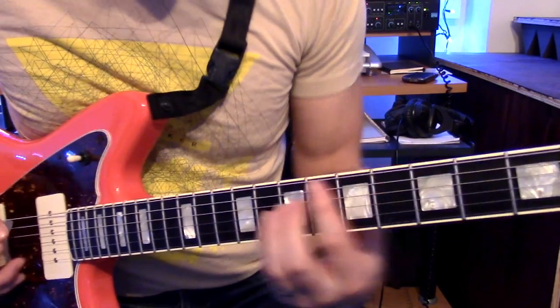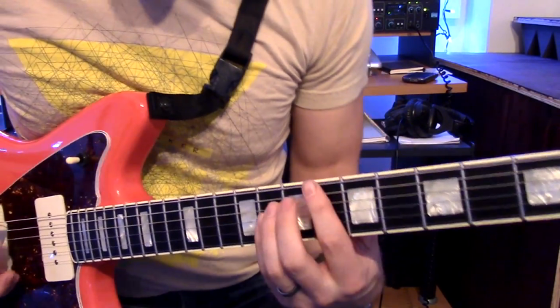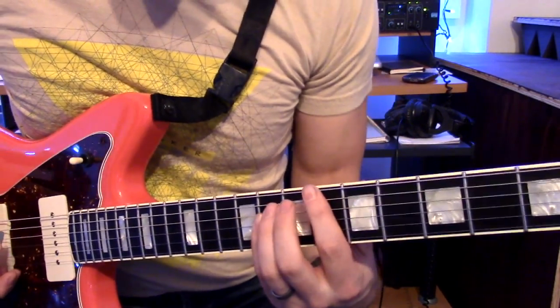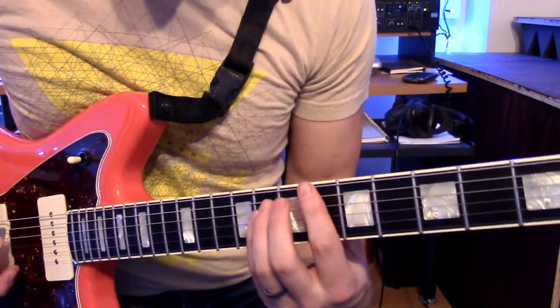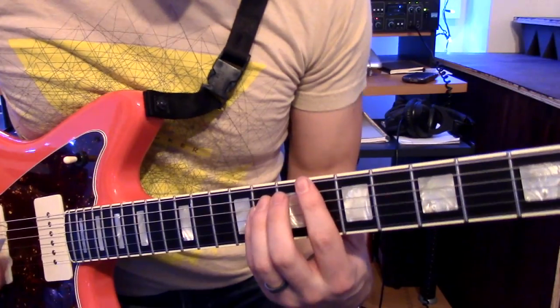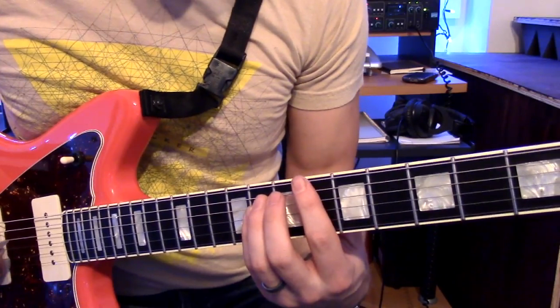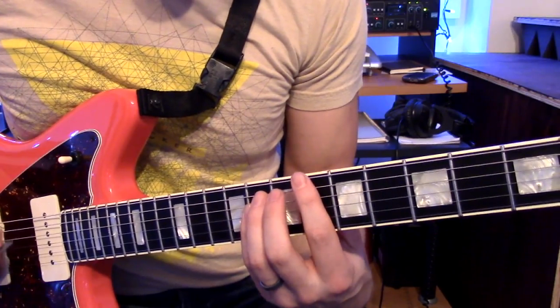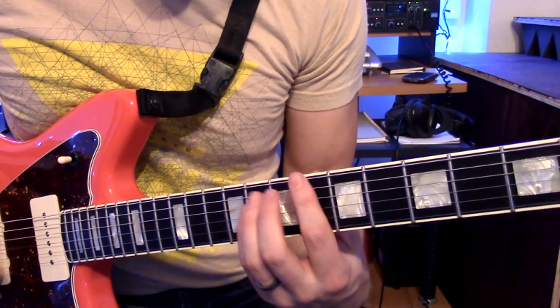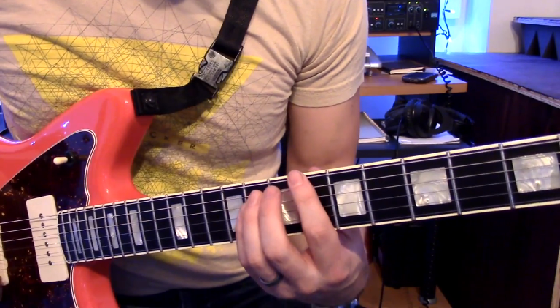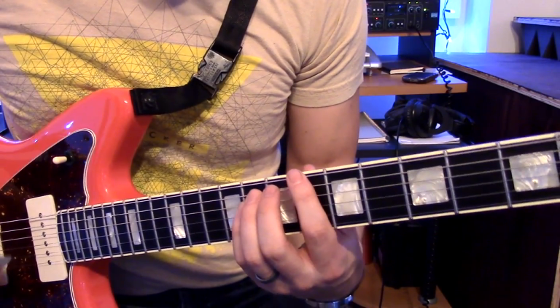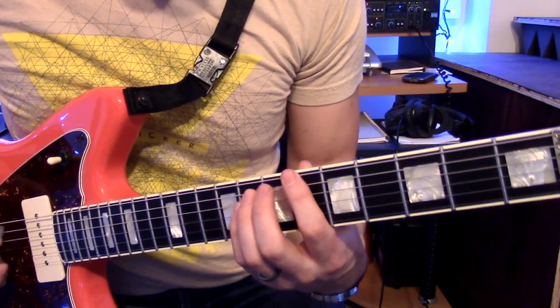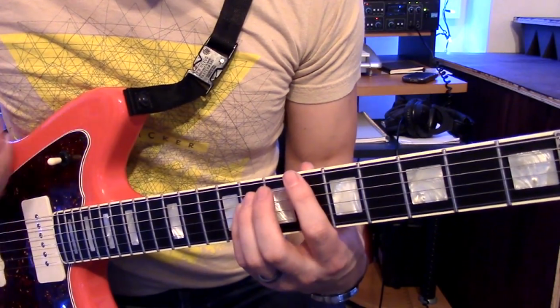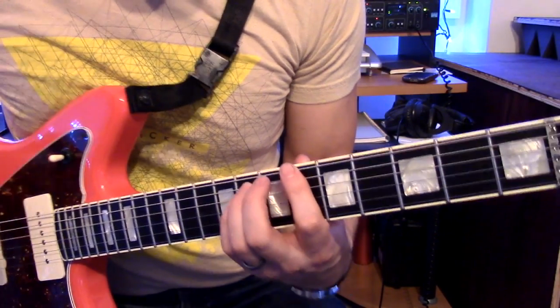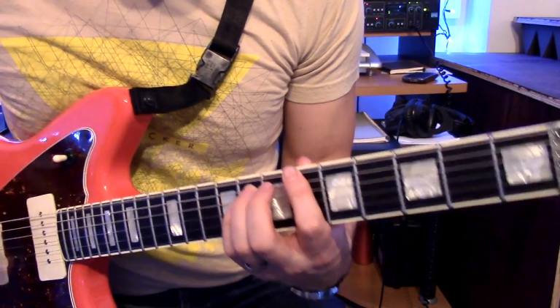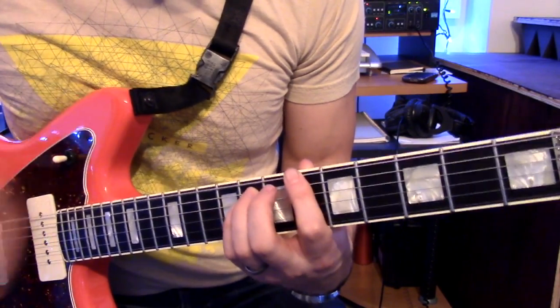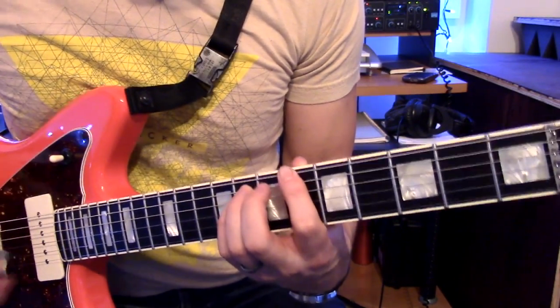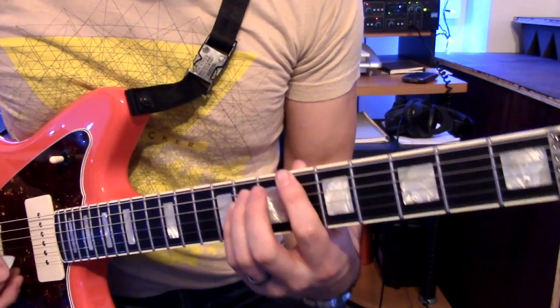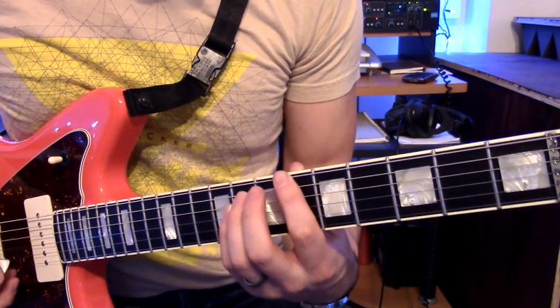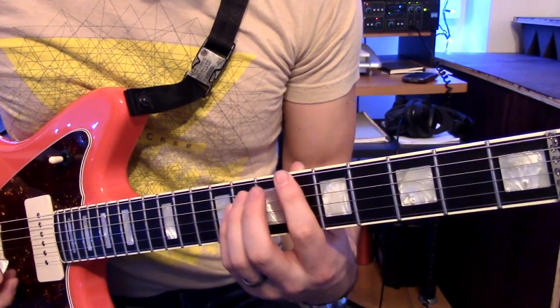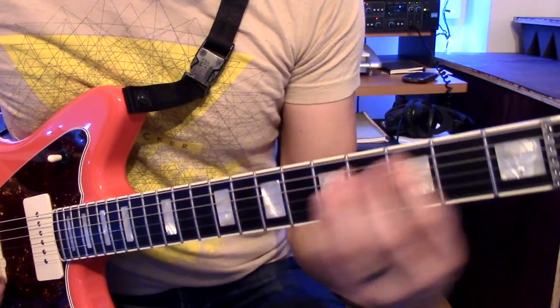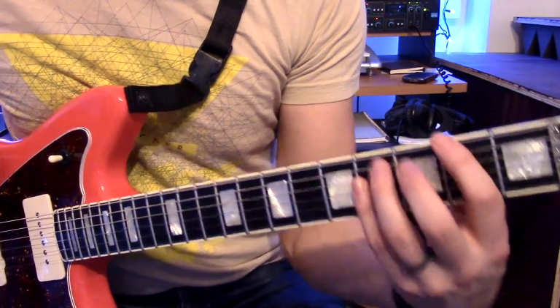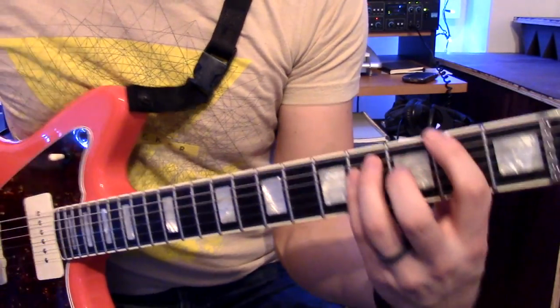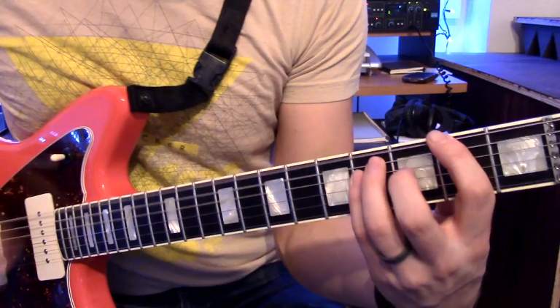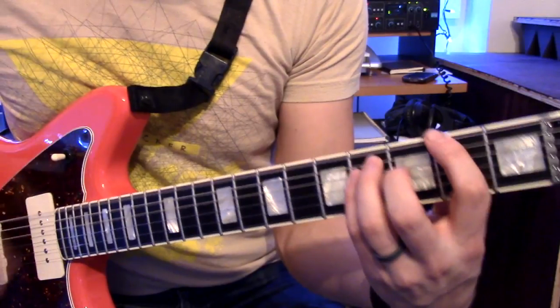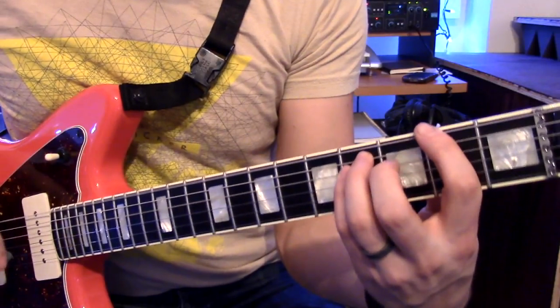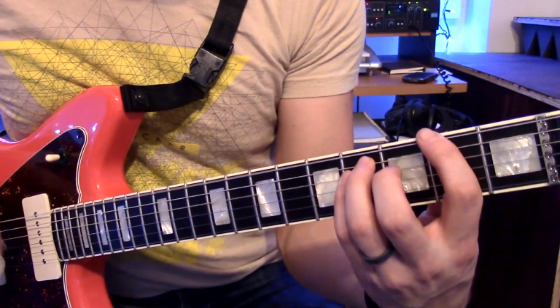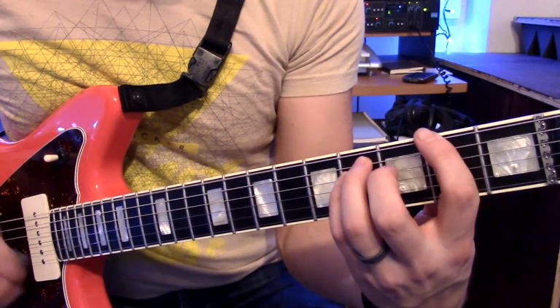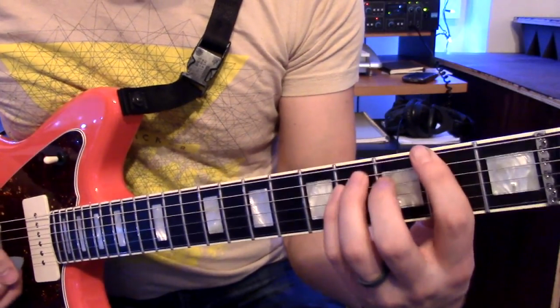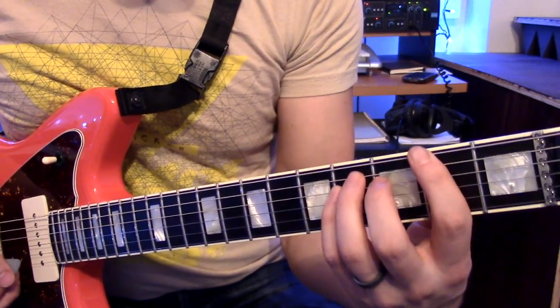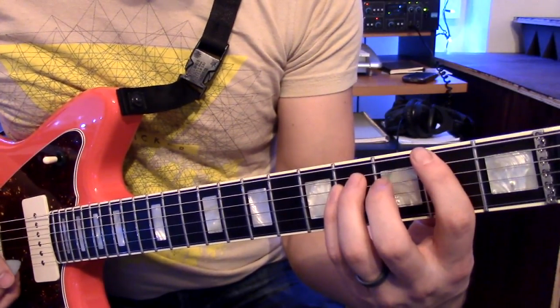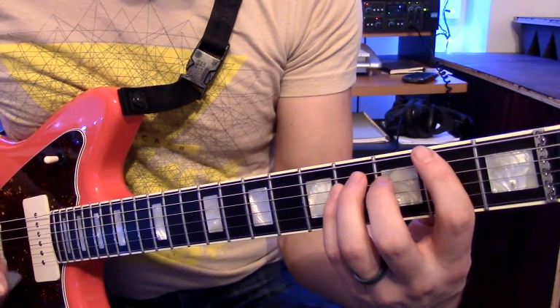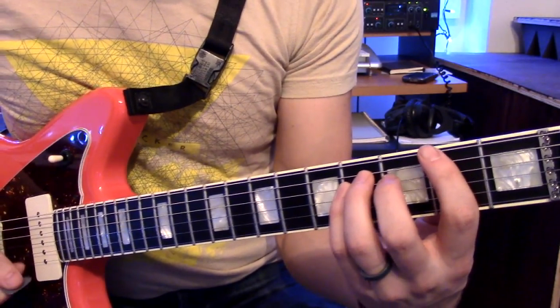Now it goes to a power chord here — an A sharp on the sixth fret, and an F sharp on the second fret.